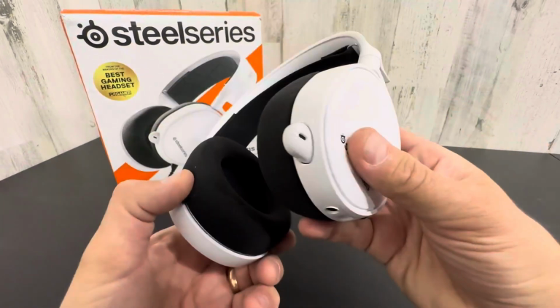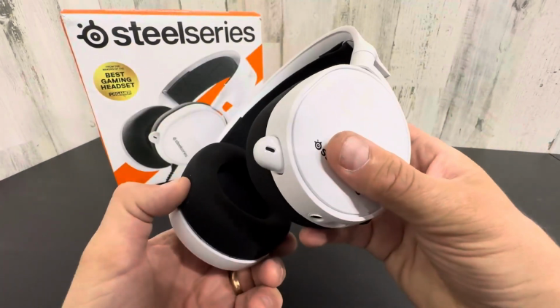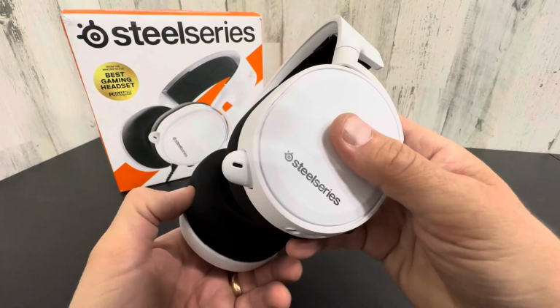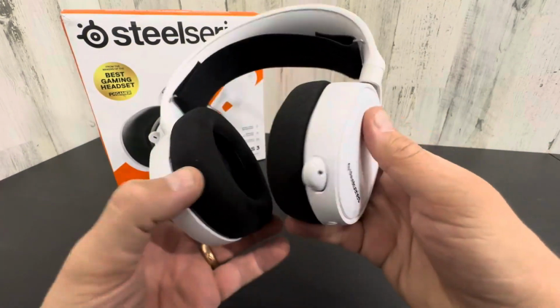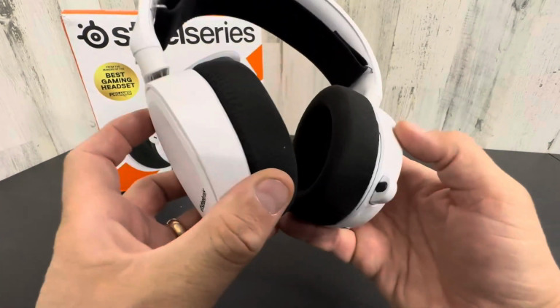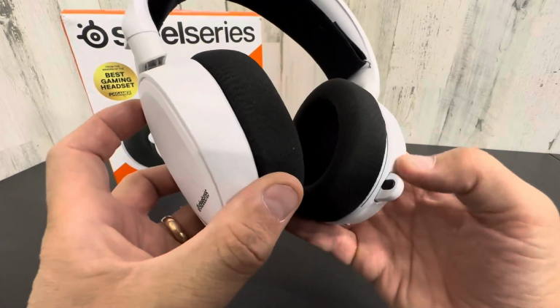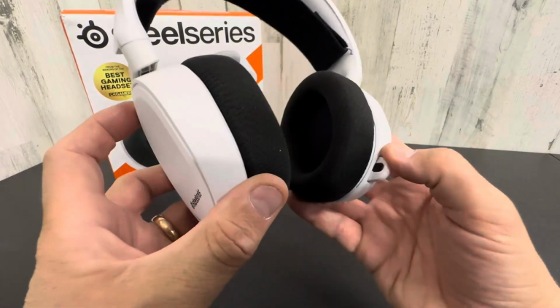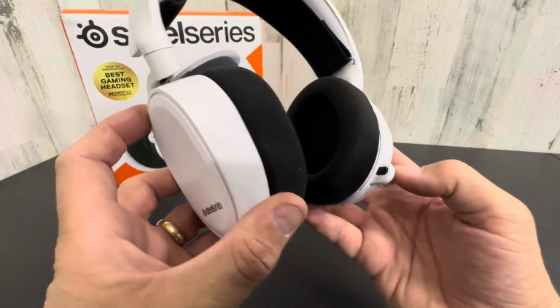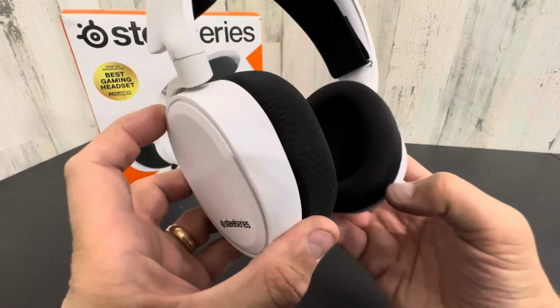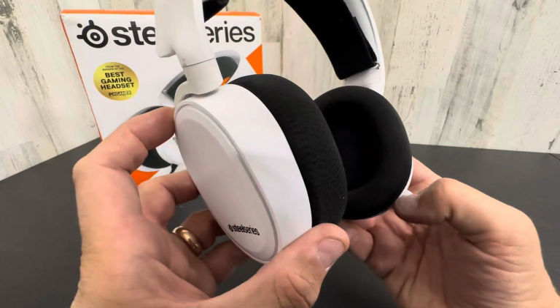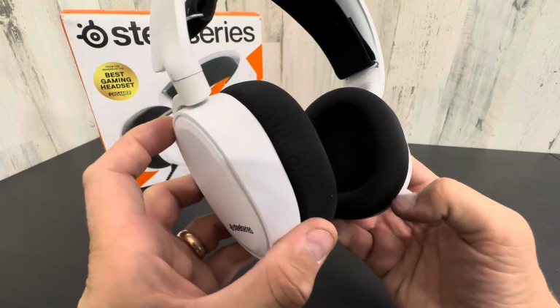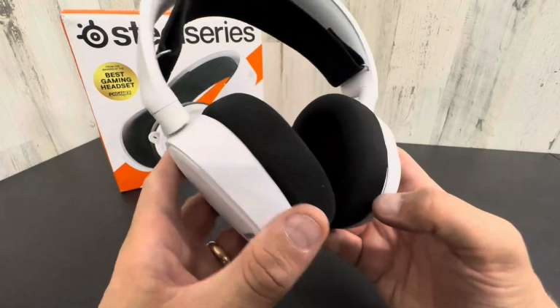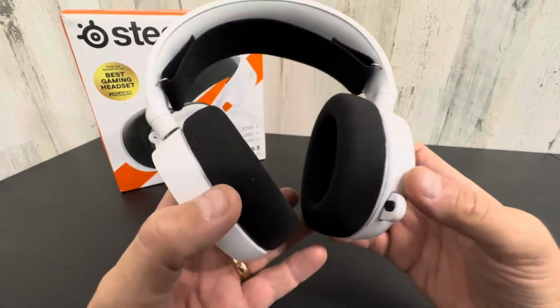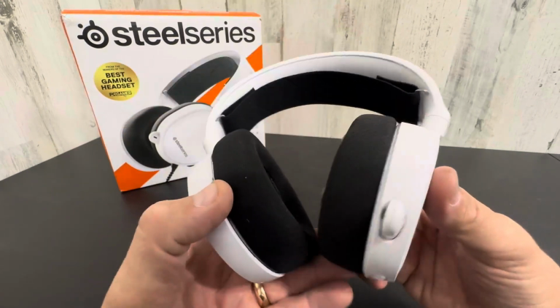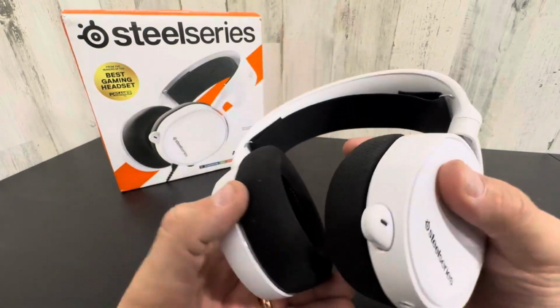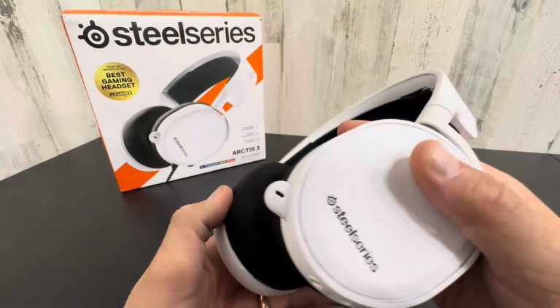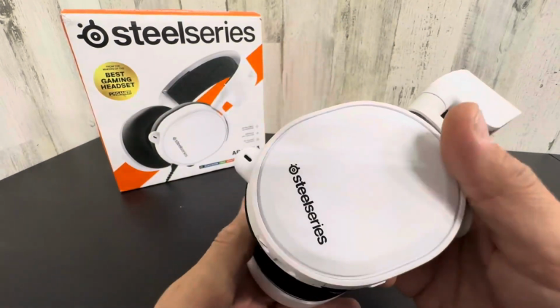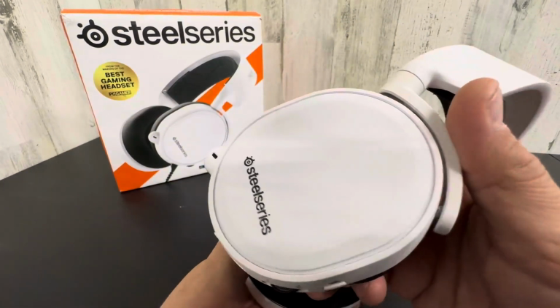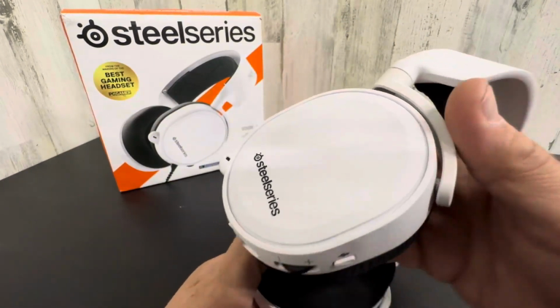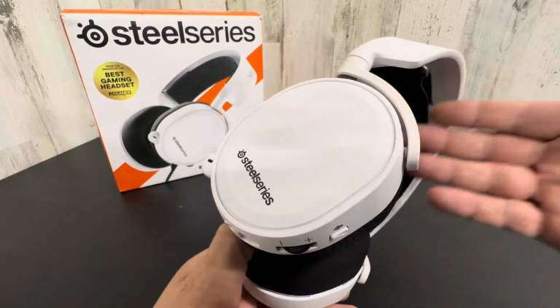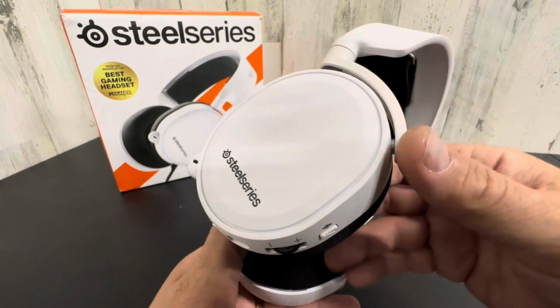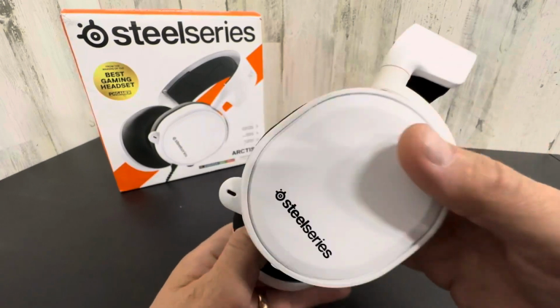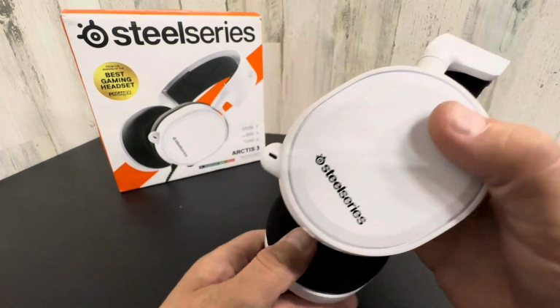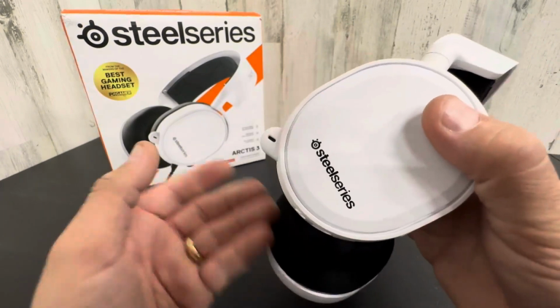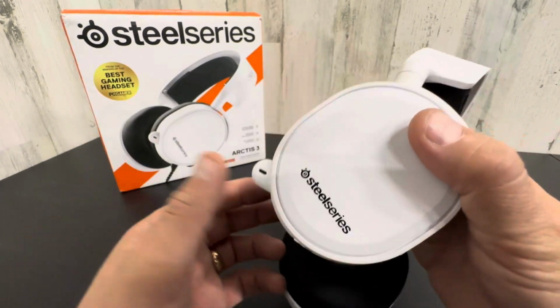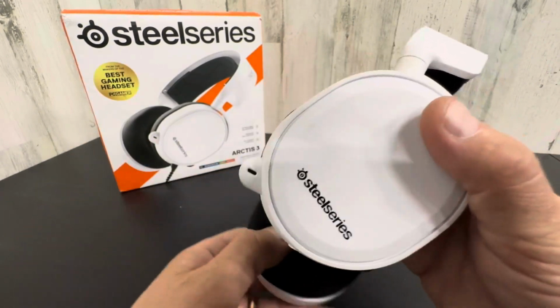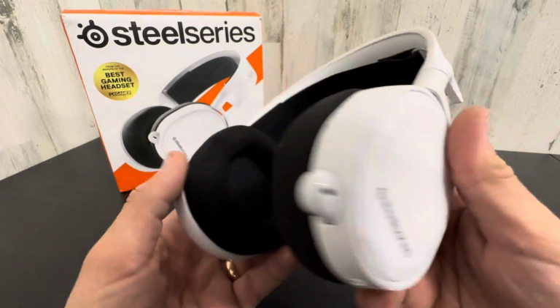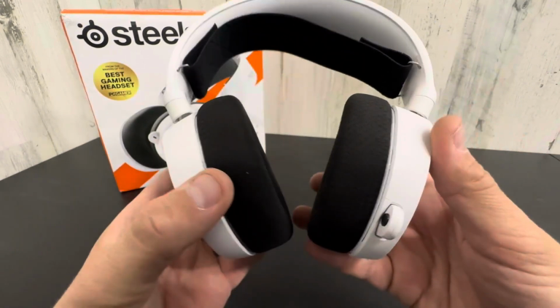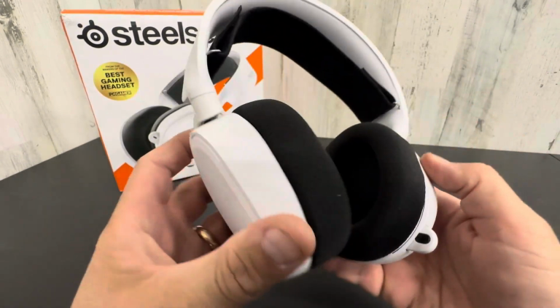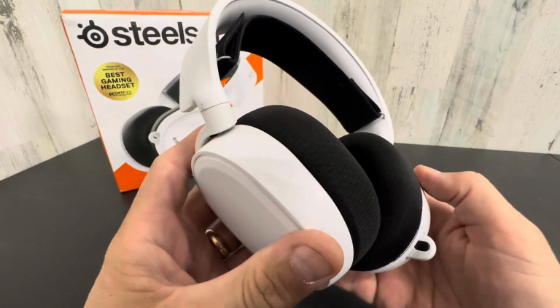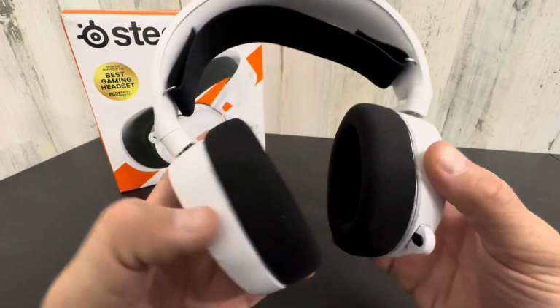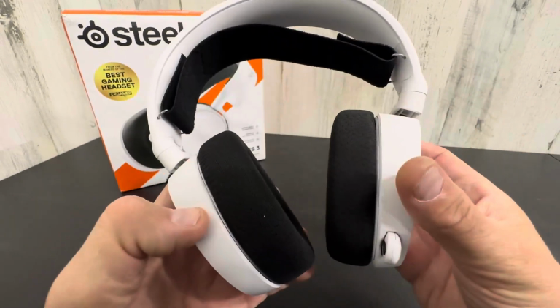Really nice set. This is the microphone right here — it is built in. You don't have the traditional long one. And I'm going to be using this with my PS5, but of course it's good for PC, Xbox, anything that you use.